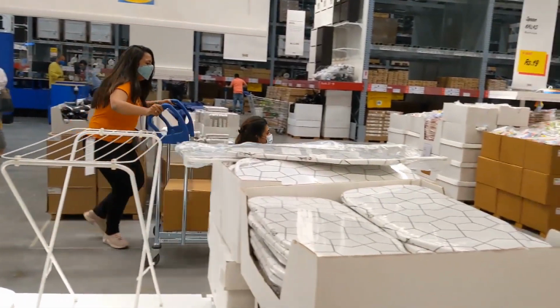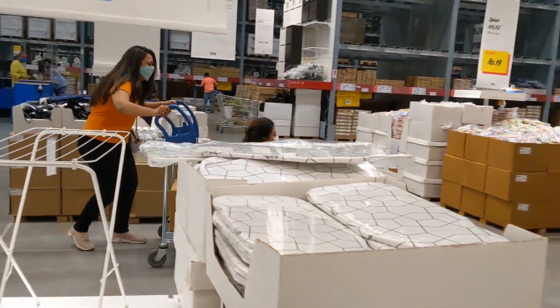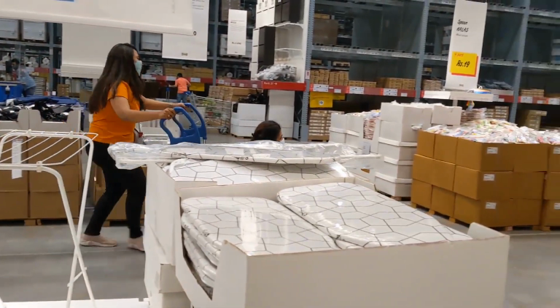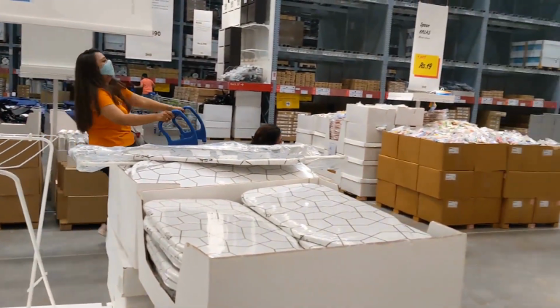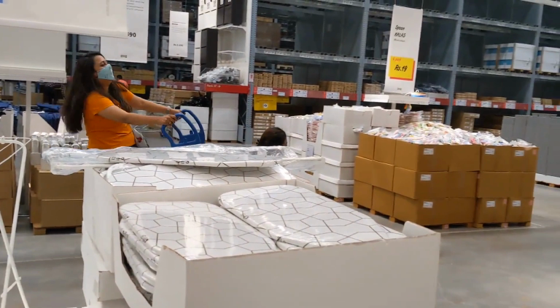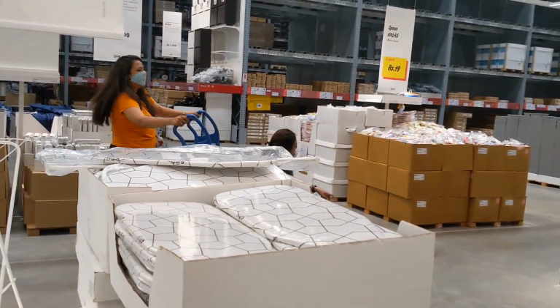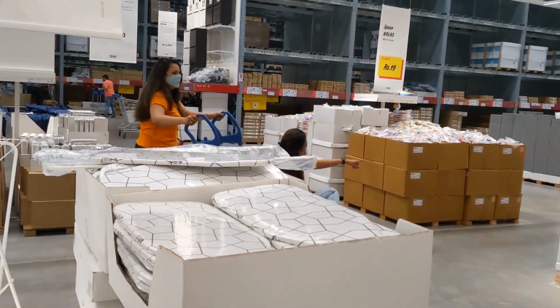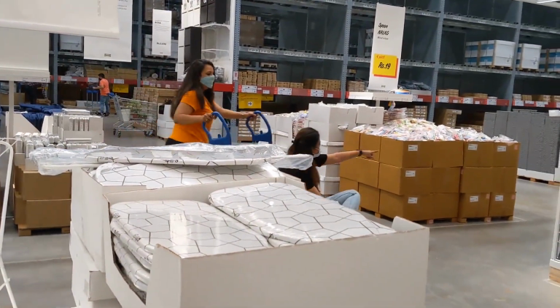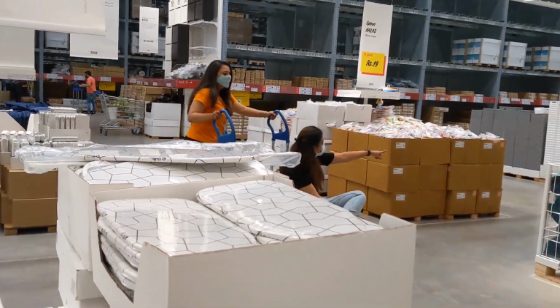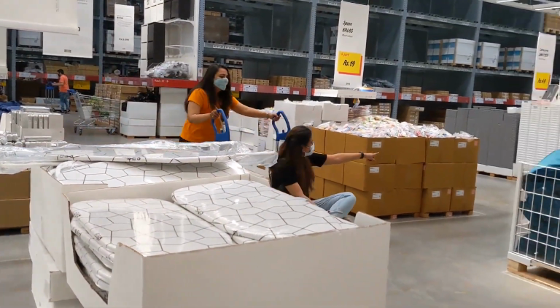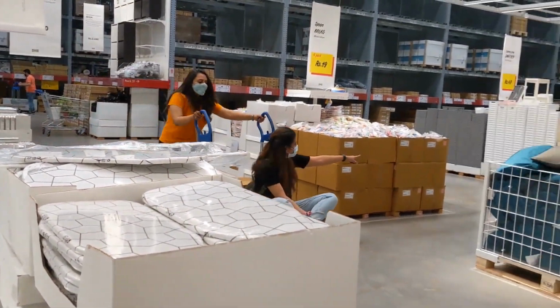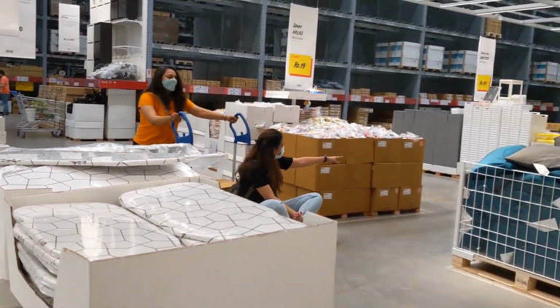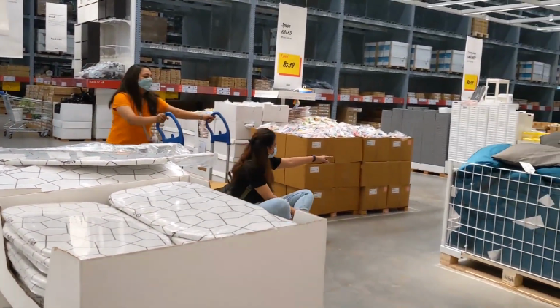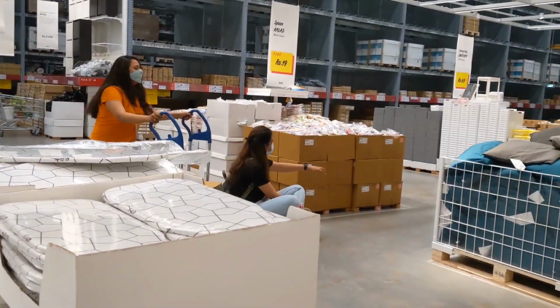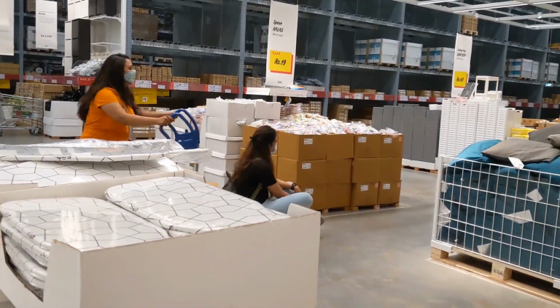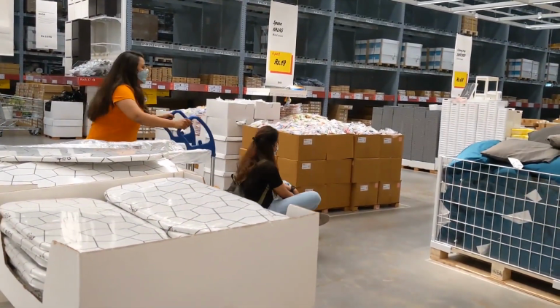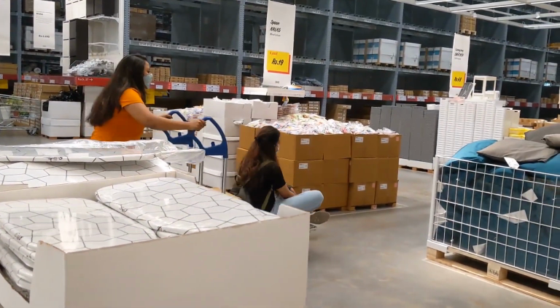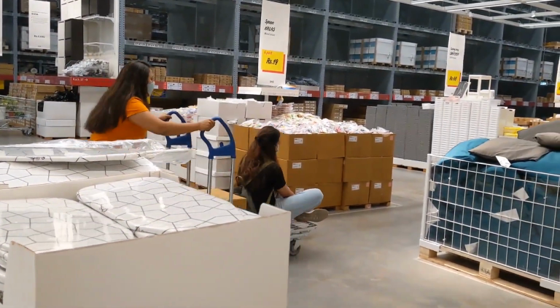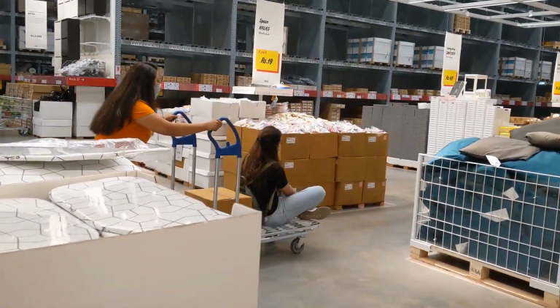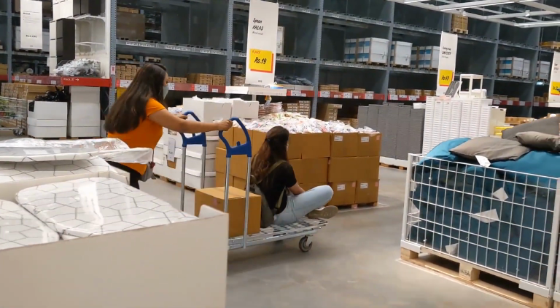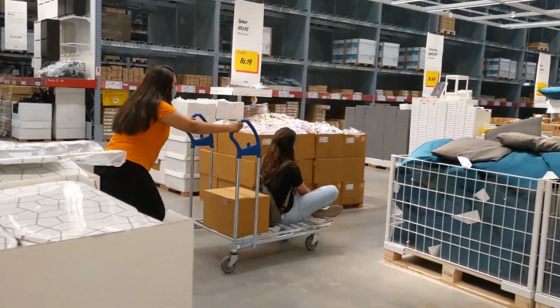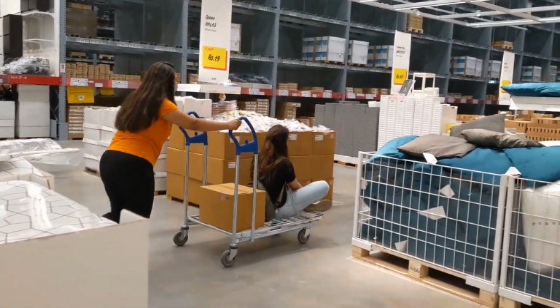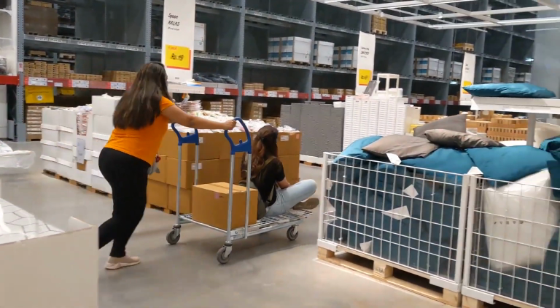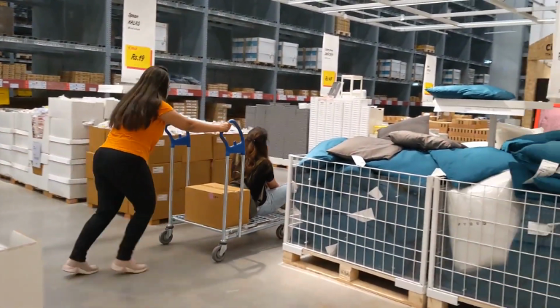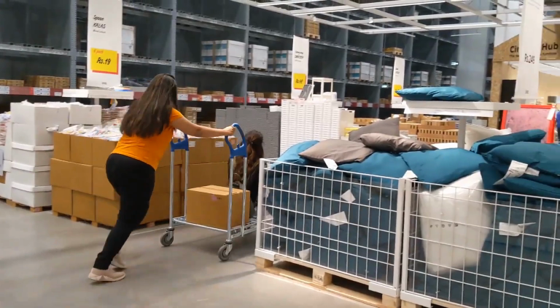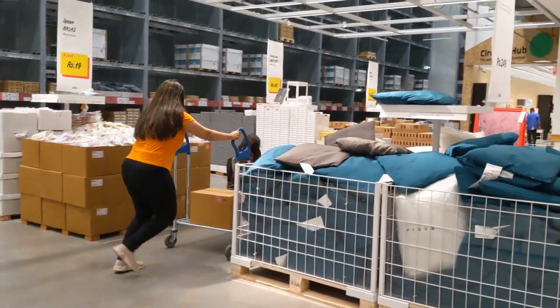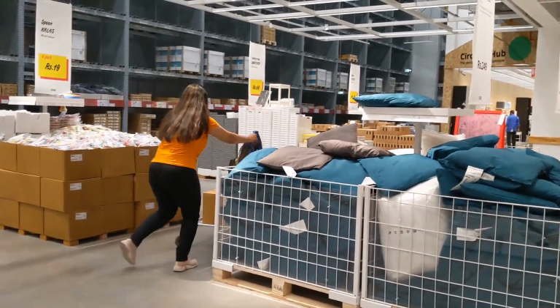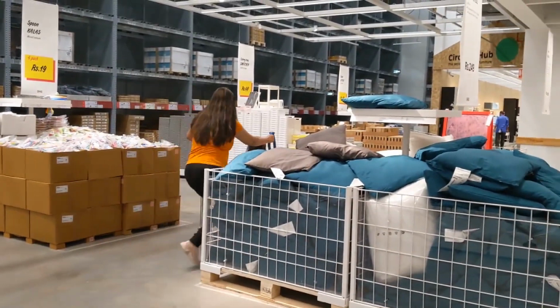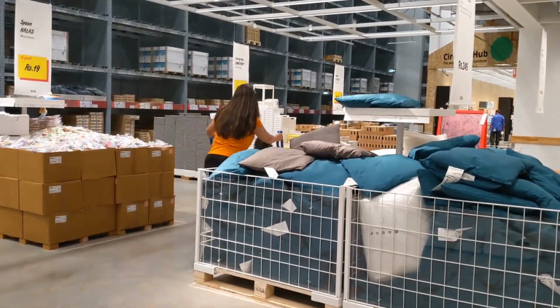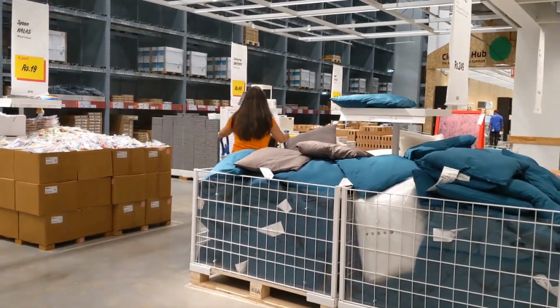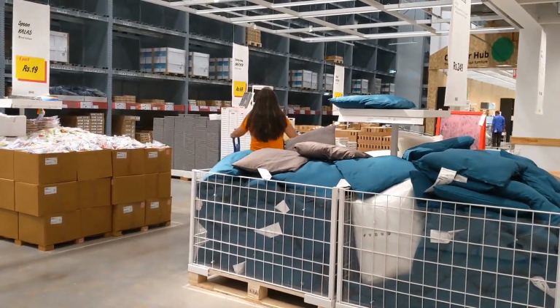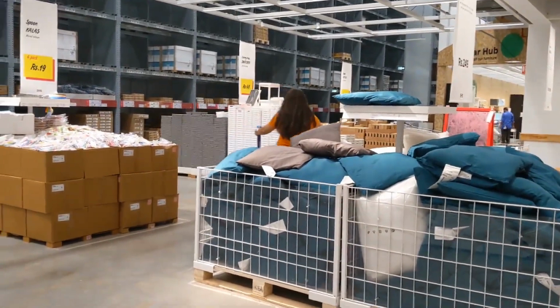If you are going to IKEA, keep aside 3-4 hours. And wear comfortable shoes because you will have to walk a lot.